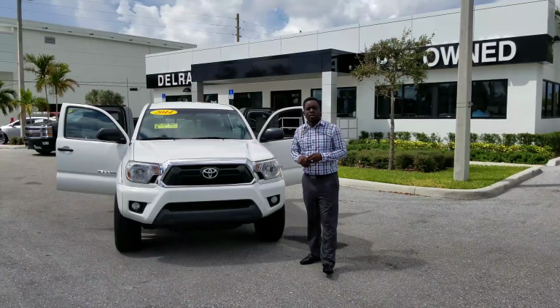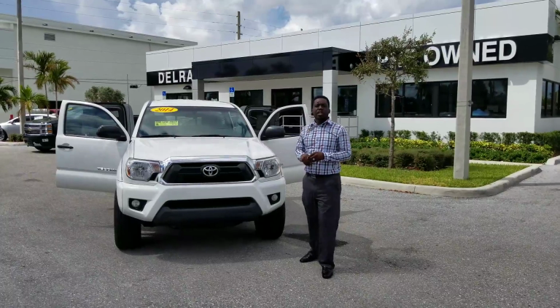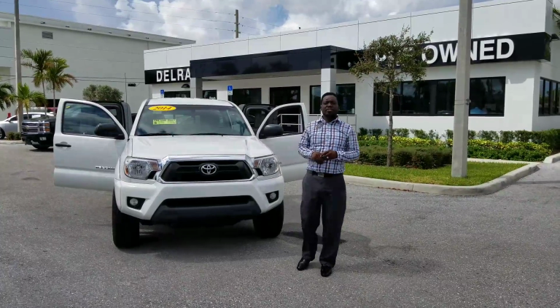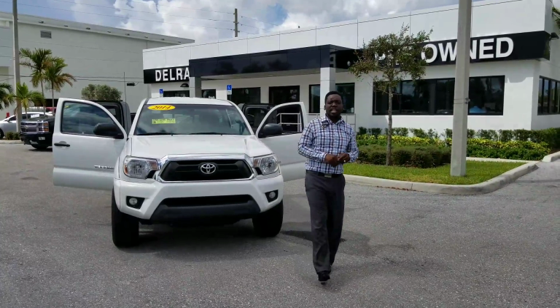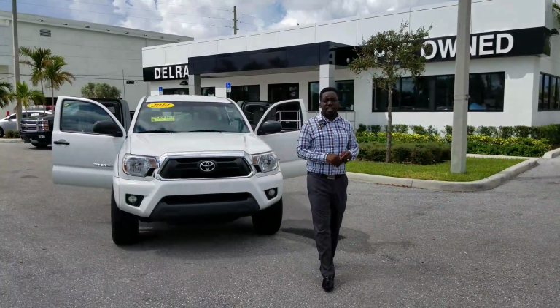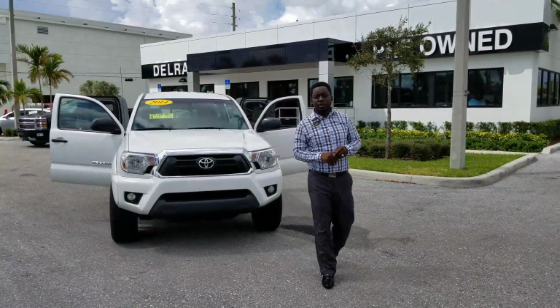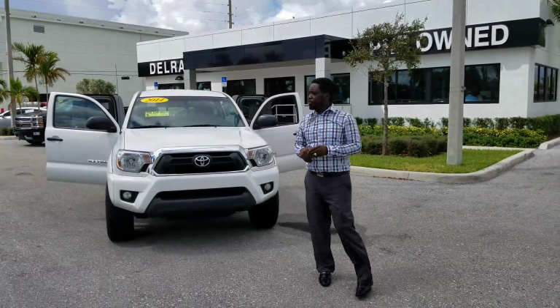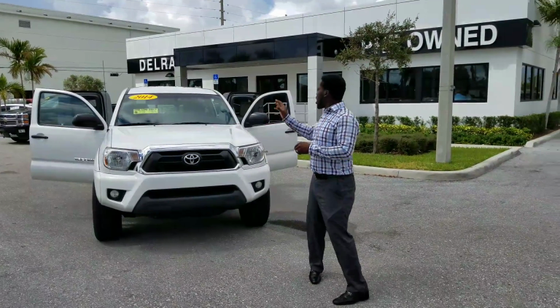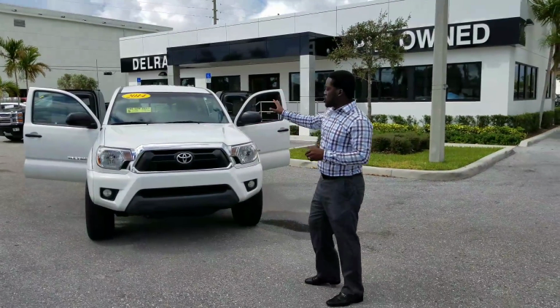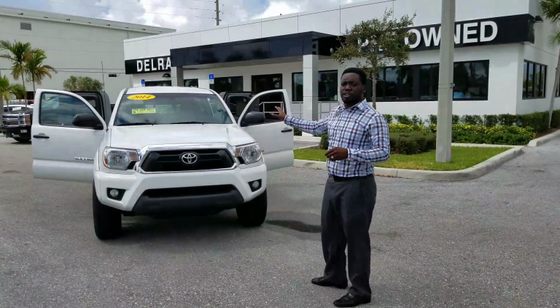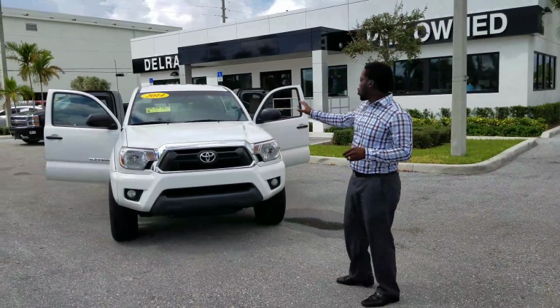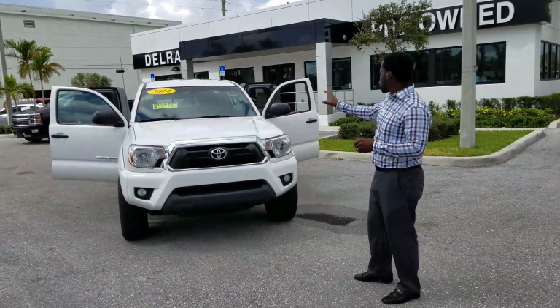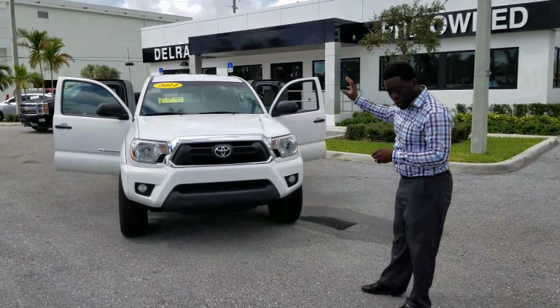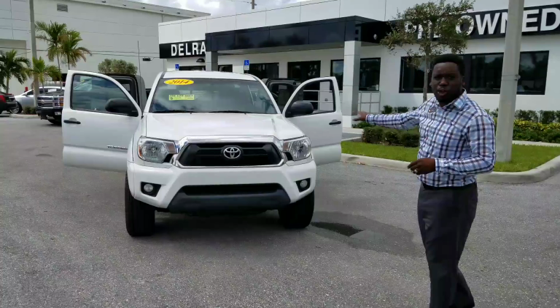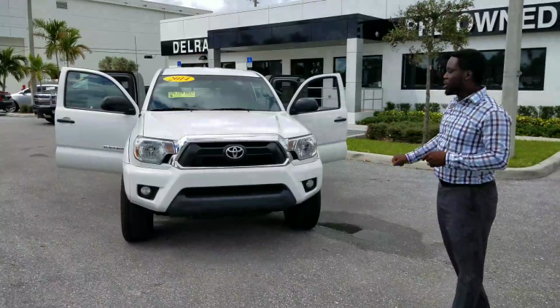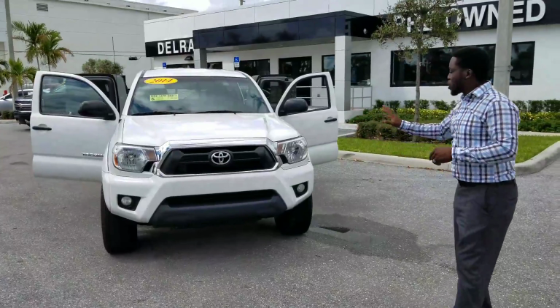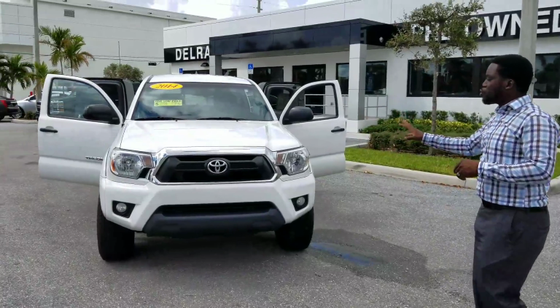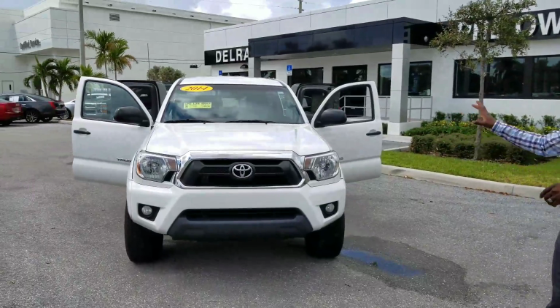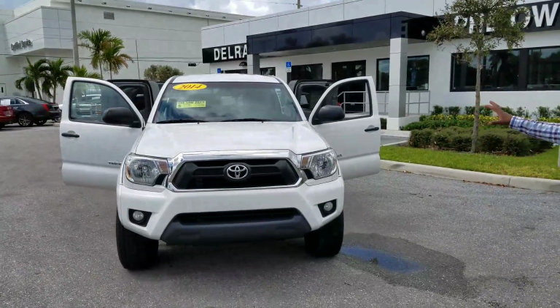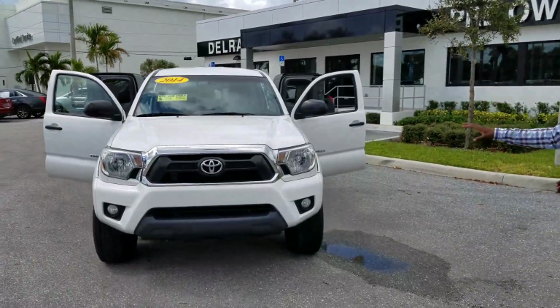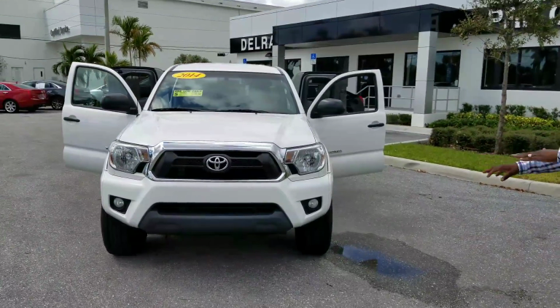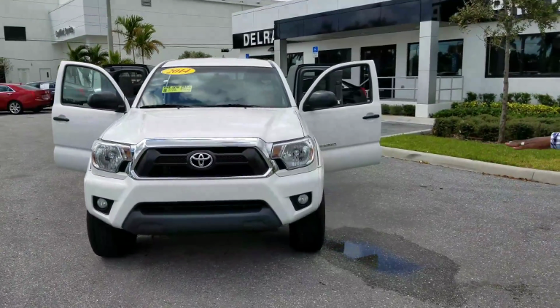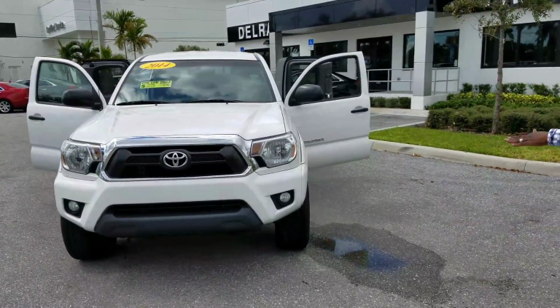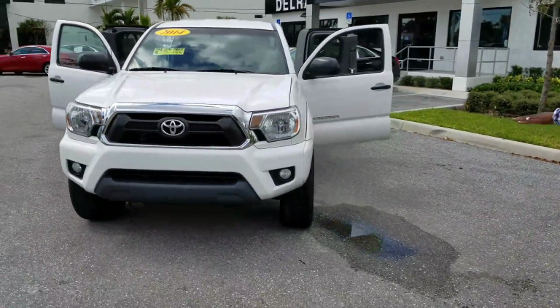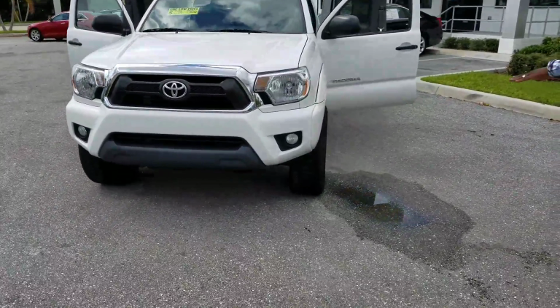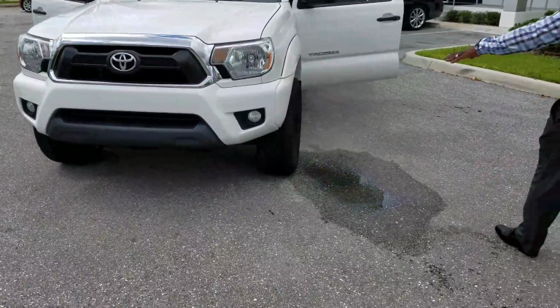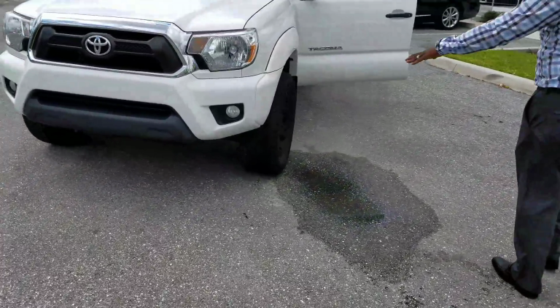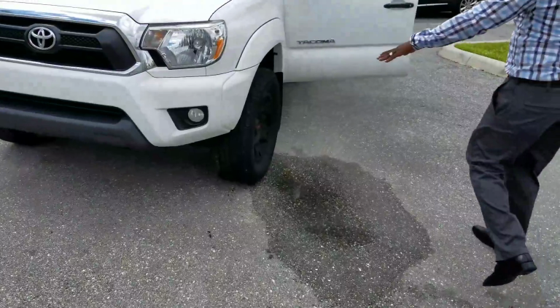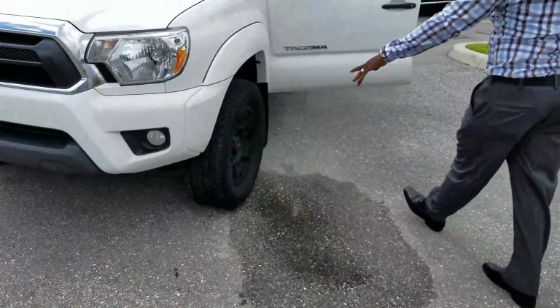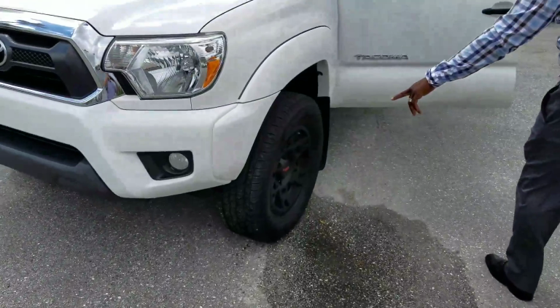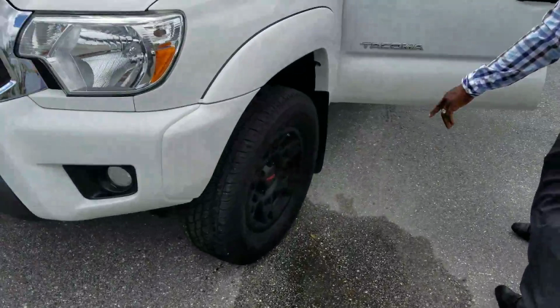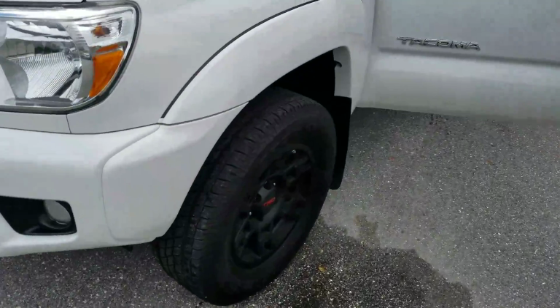Hello again, it's me Leon from Delray View GMC. 2014 Toyota Tacoma Xperia wide, gray interior. It's got a little lift to the vehicle. You have your TRD wheels on here — I want you to take a look at that.